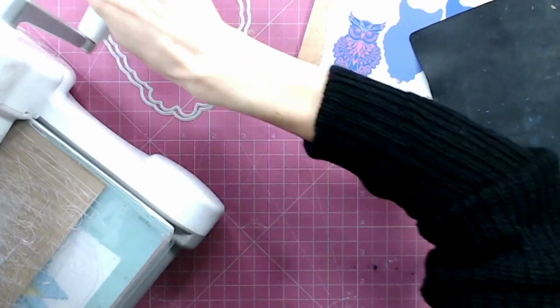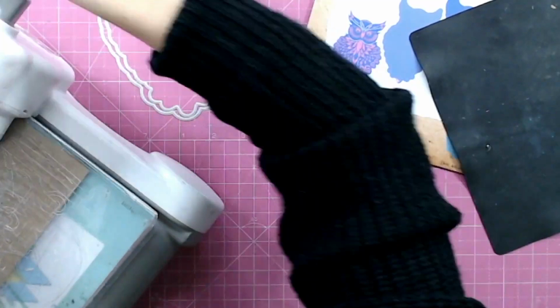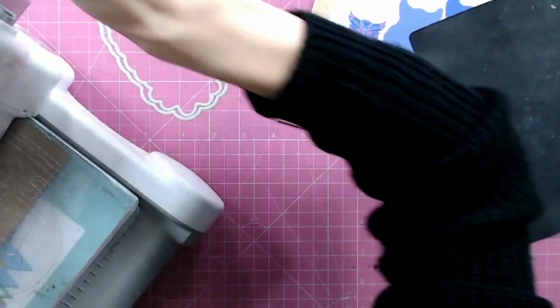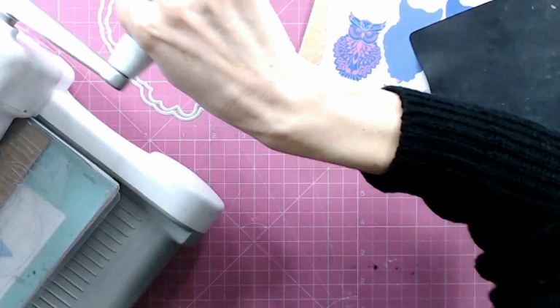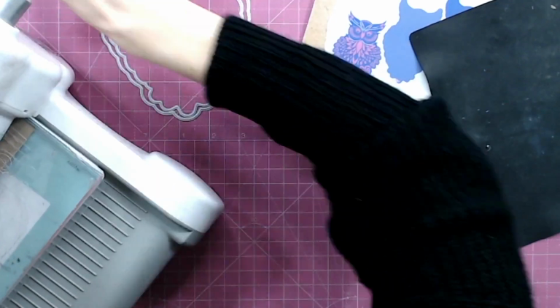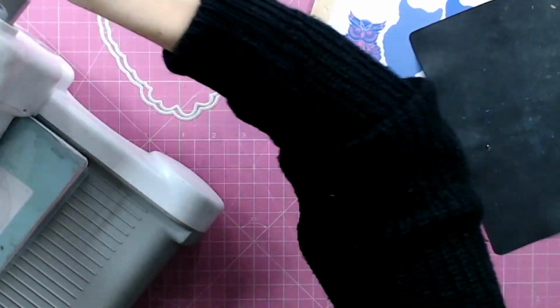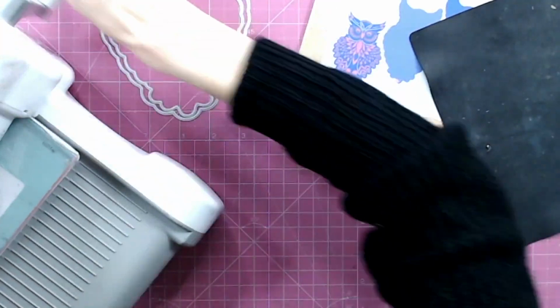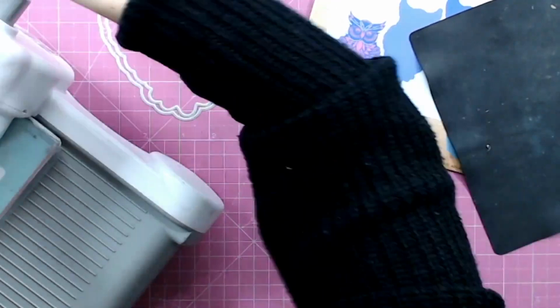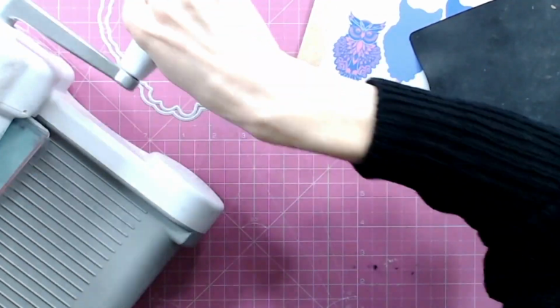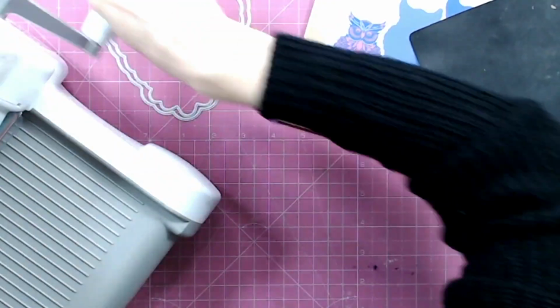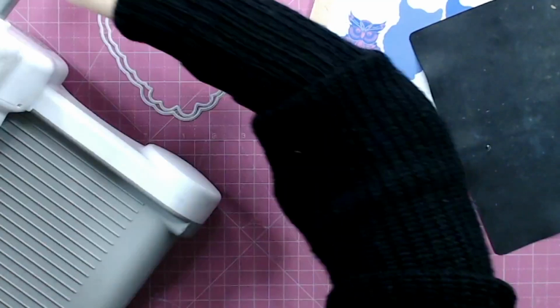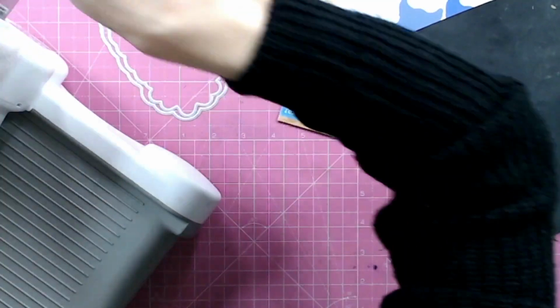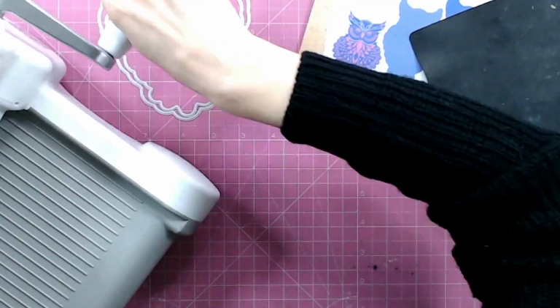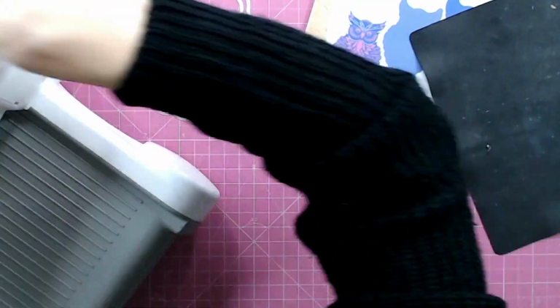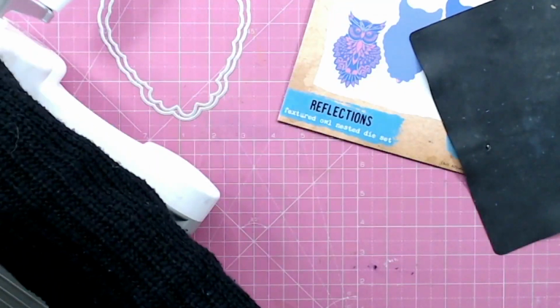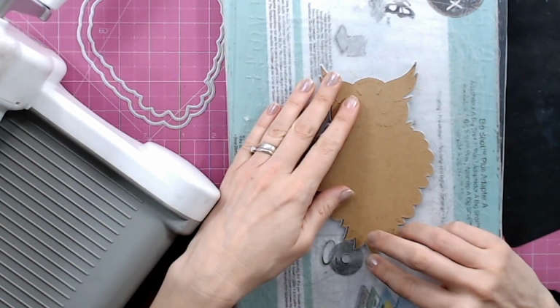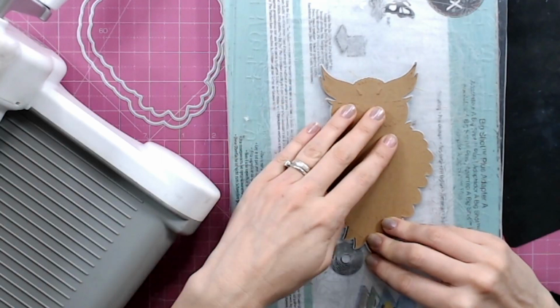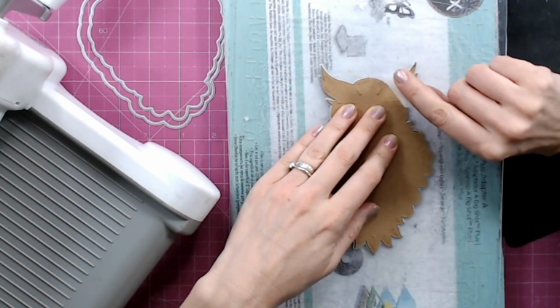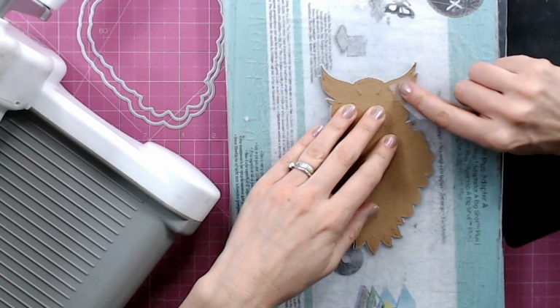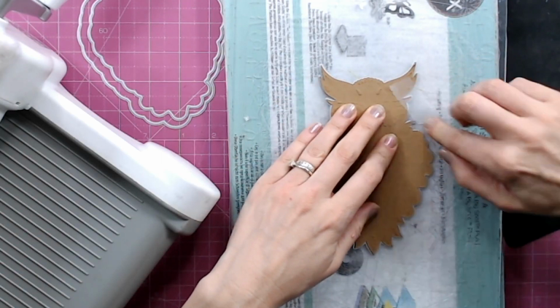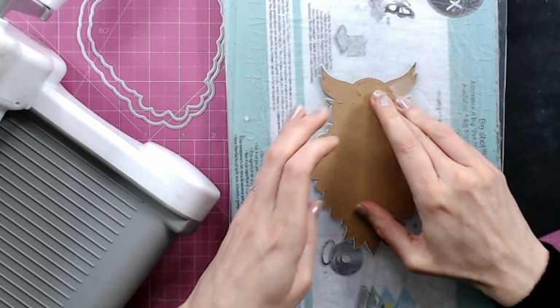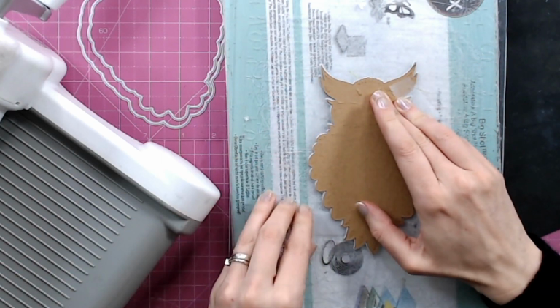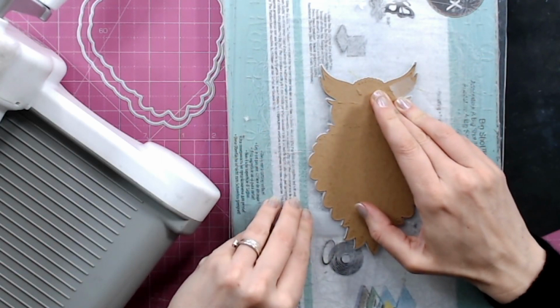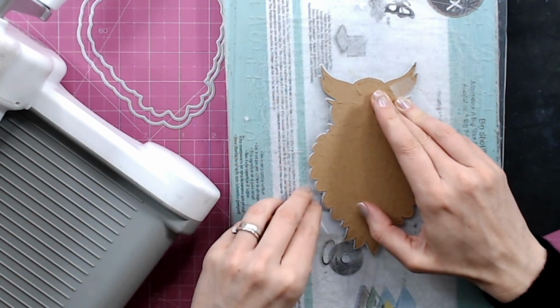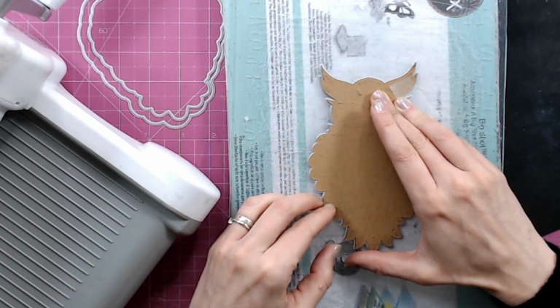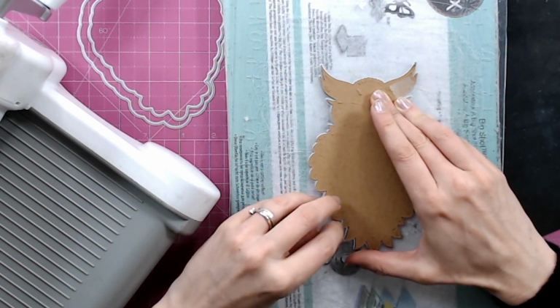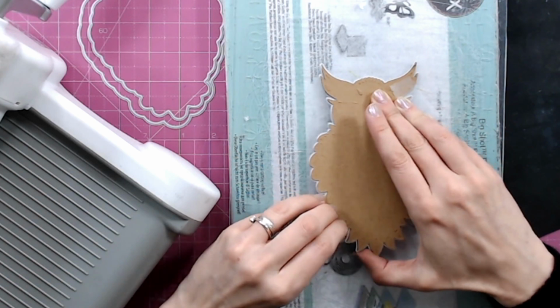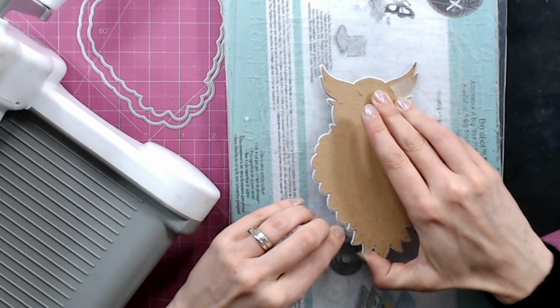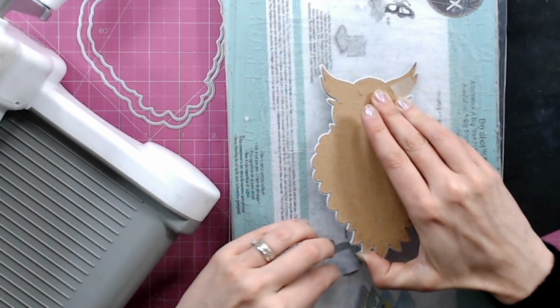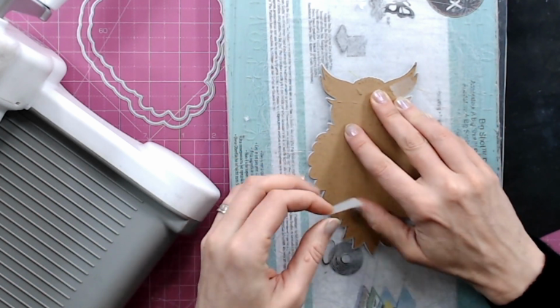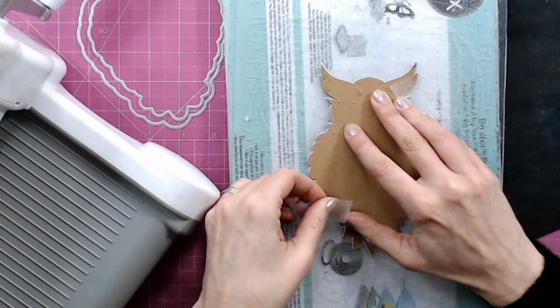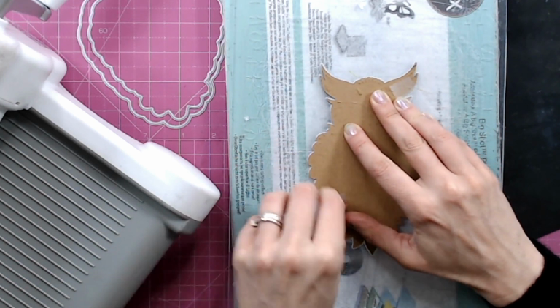I'm popping this into my die cutting machine and I'm going to die cut this without the mat for the time being. You can see we've got an amount of texture in there already without using the rubber mat, which is beautiful if you want a really quick effect.